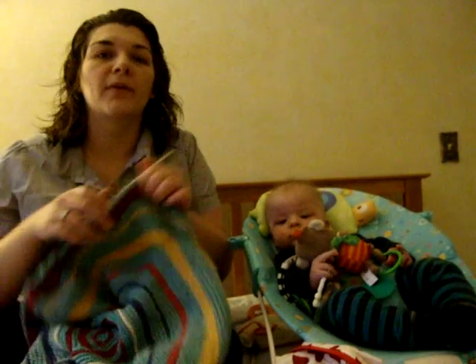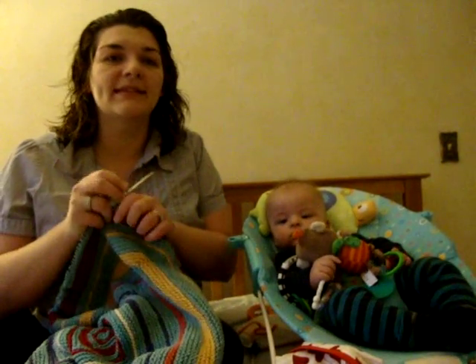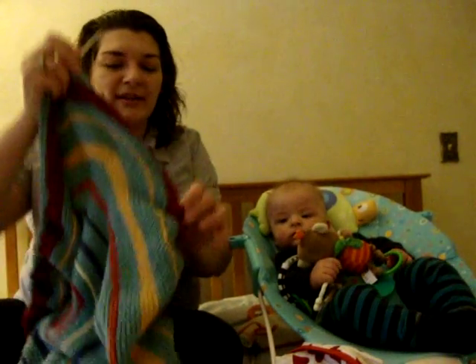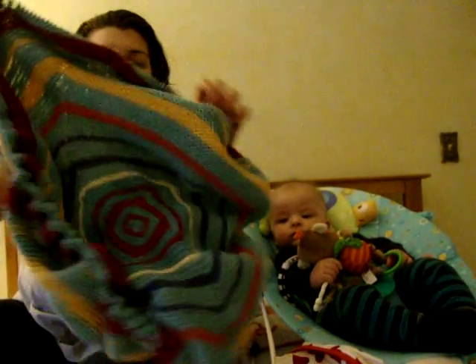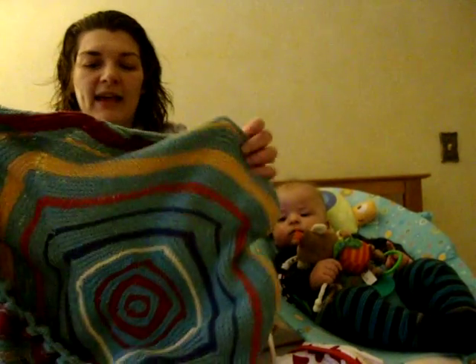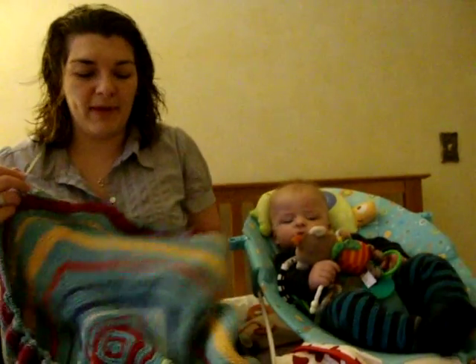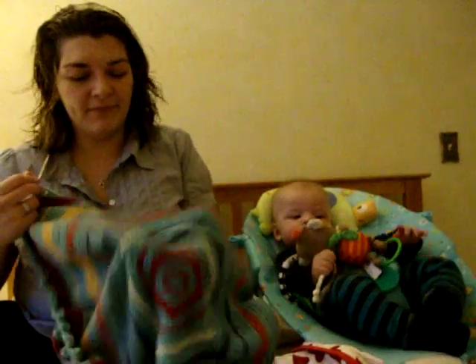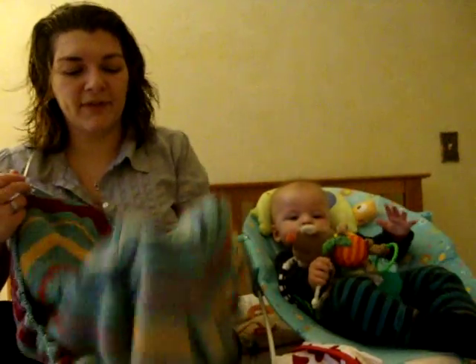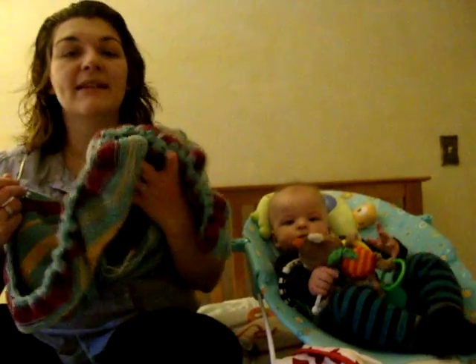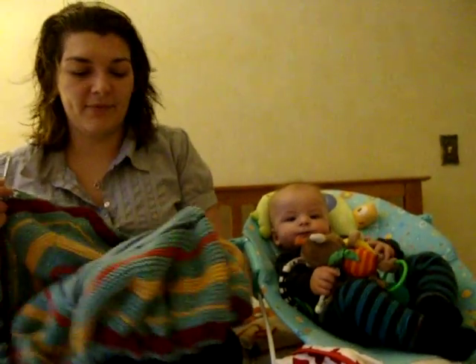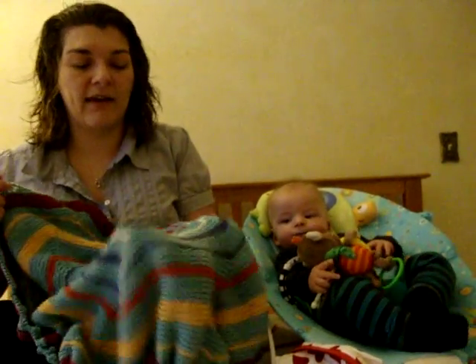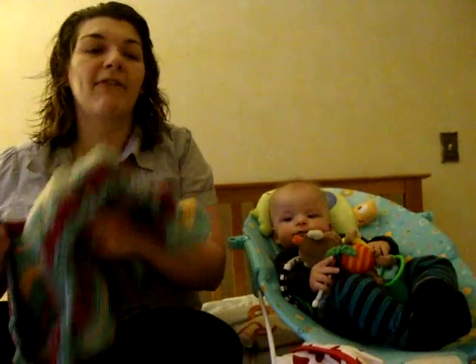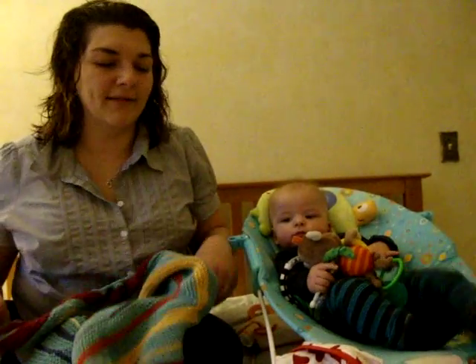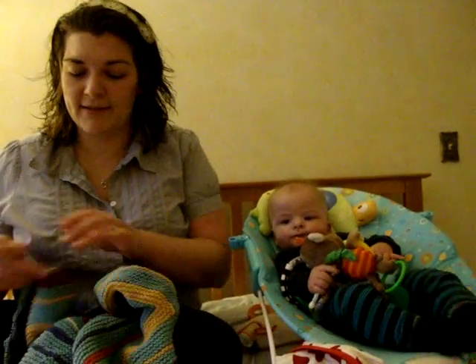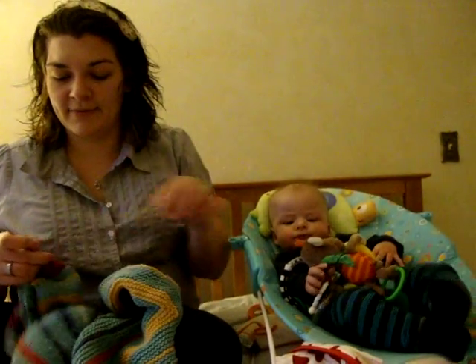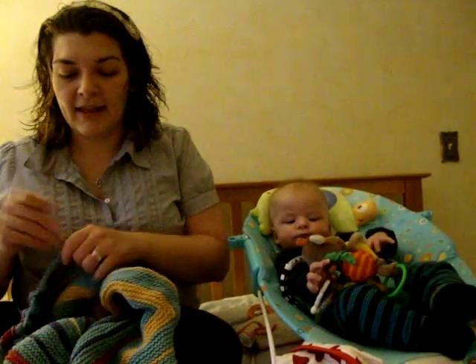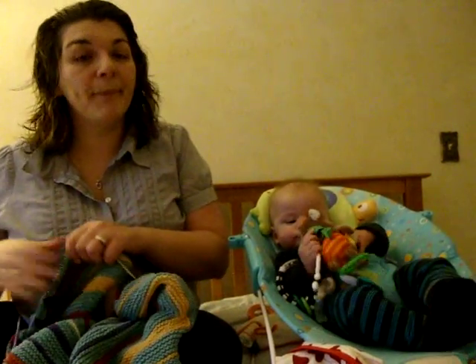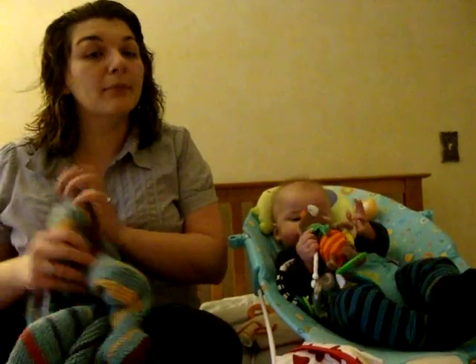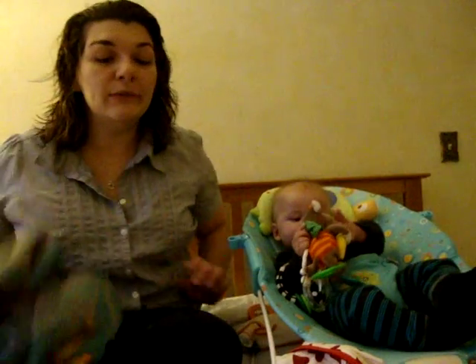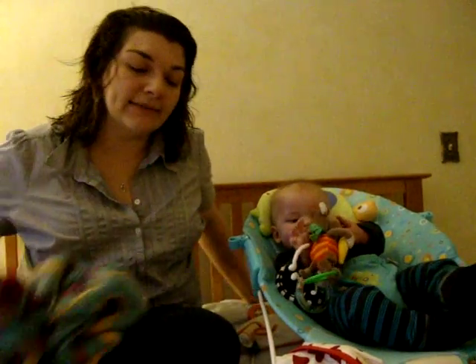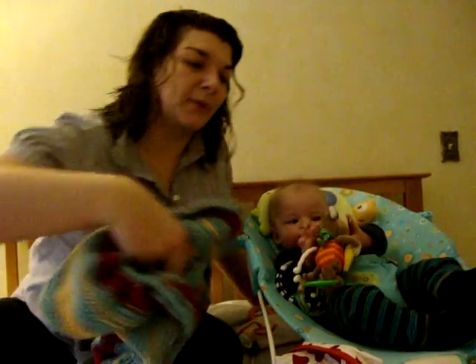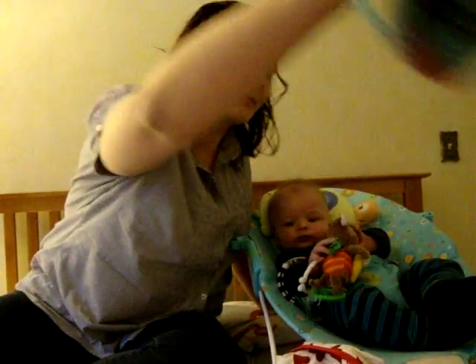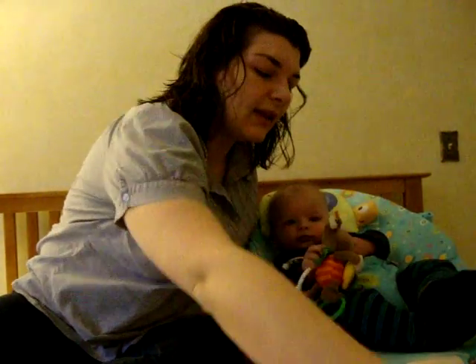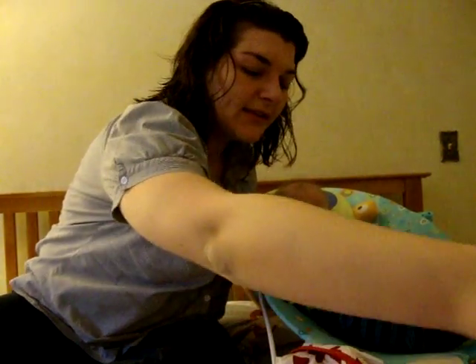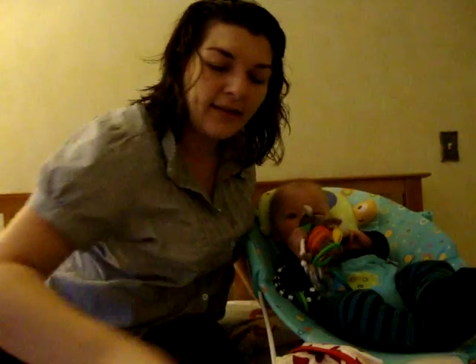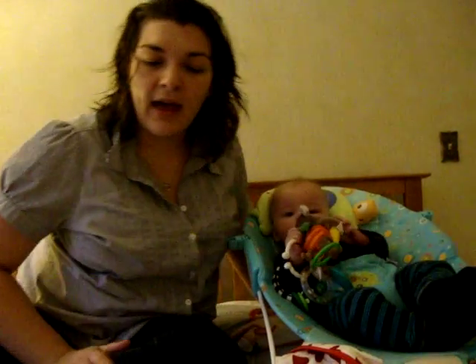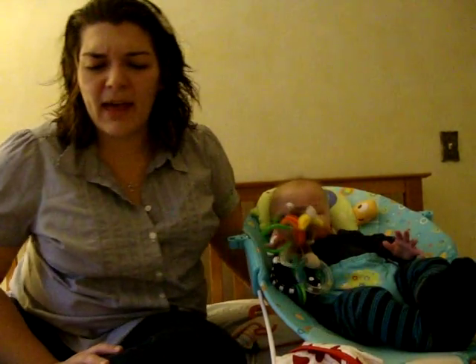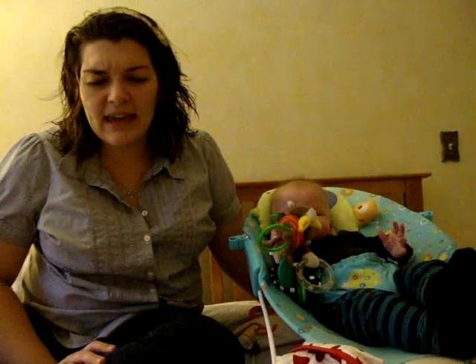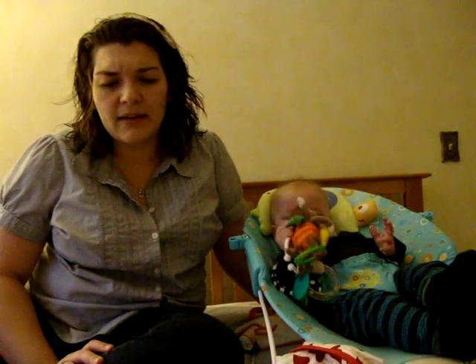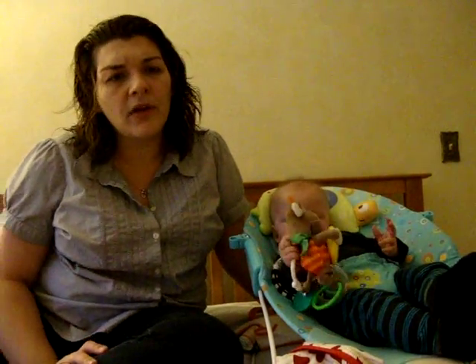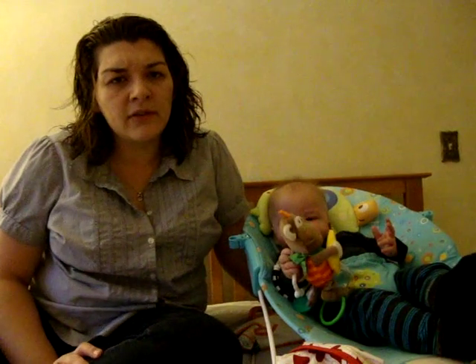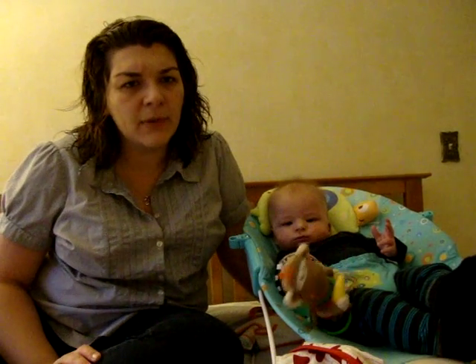This is going to be a baby gift for somebody someday, so it's going to go in the gift box, and I'm rather pleased with it.